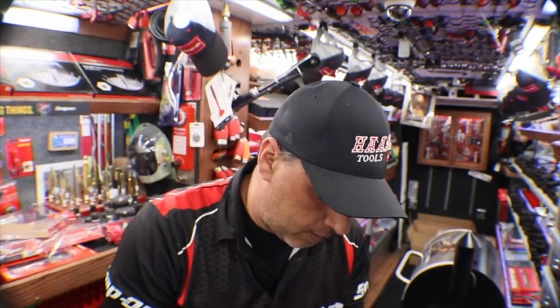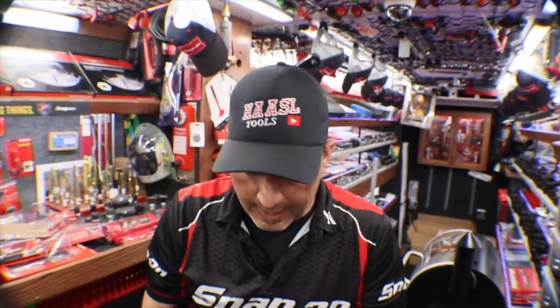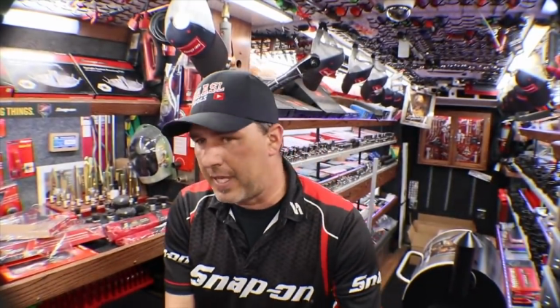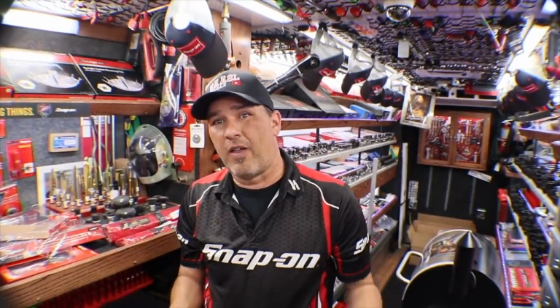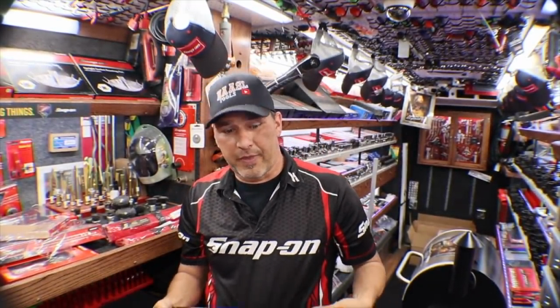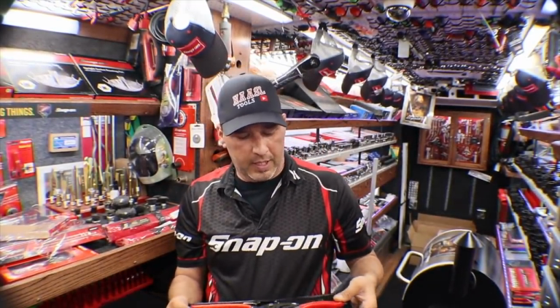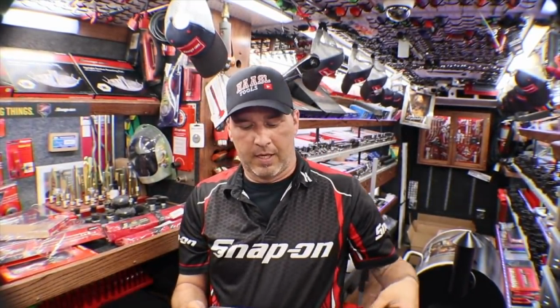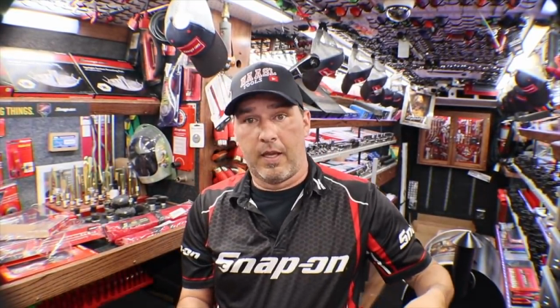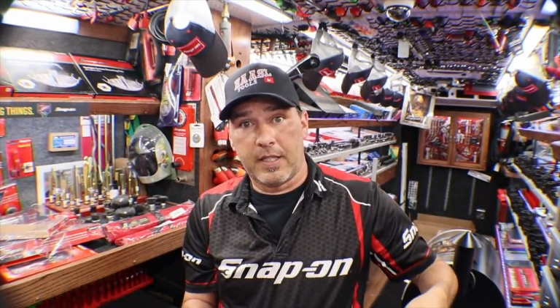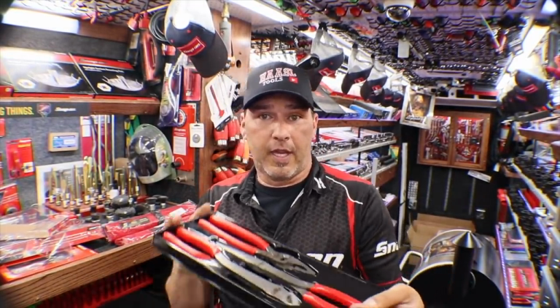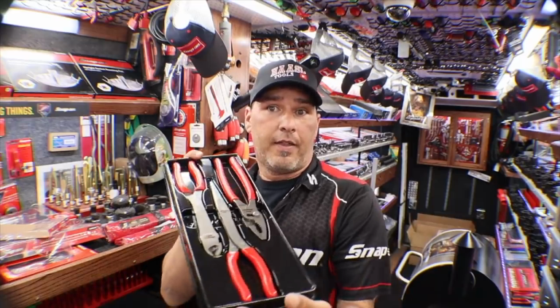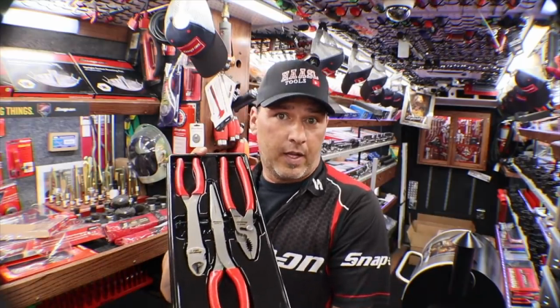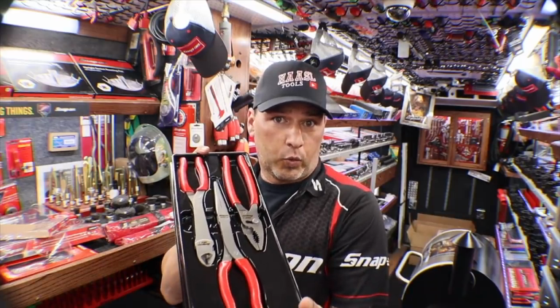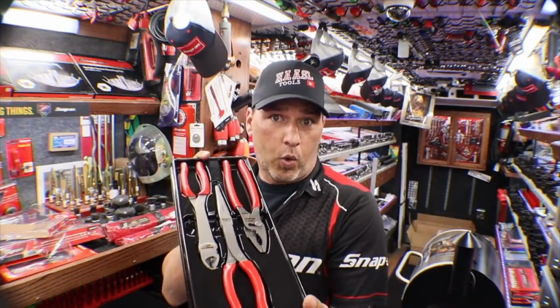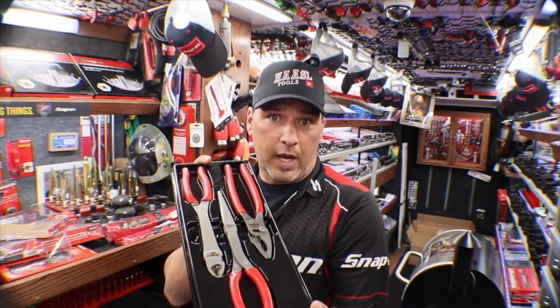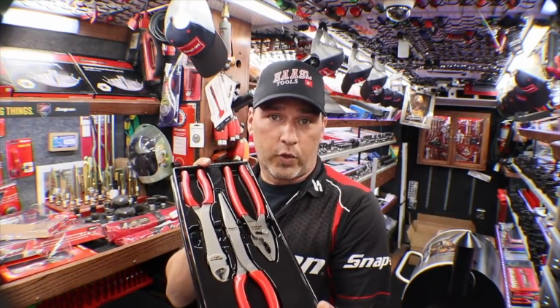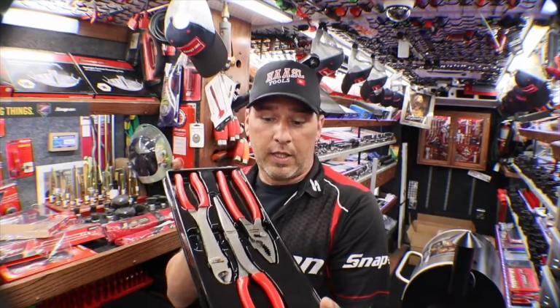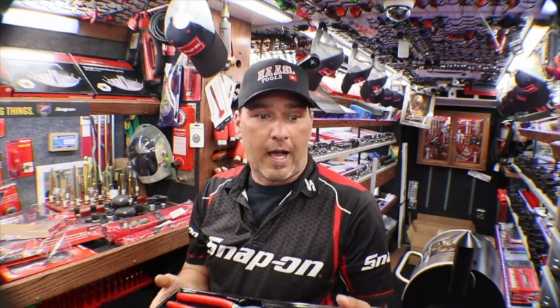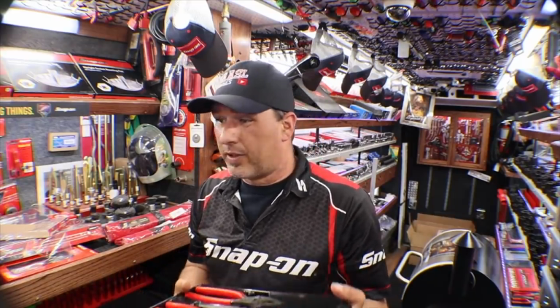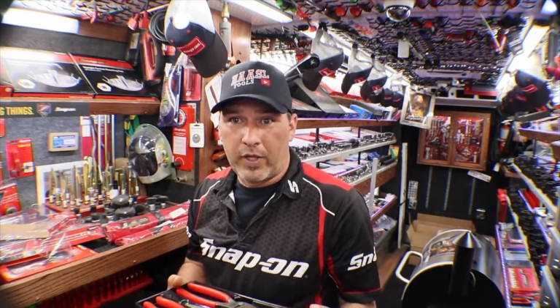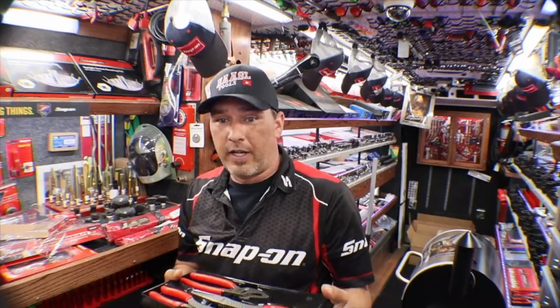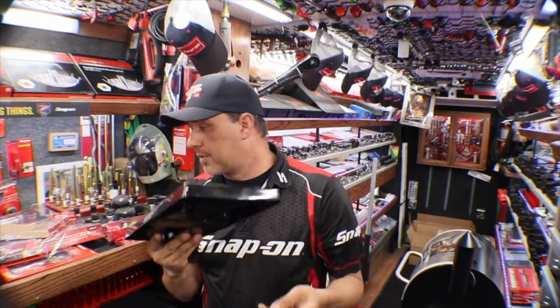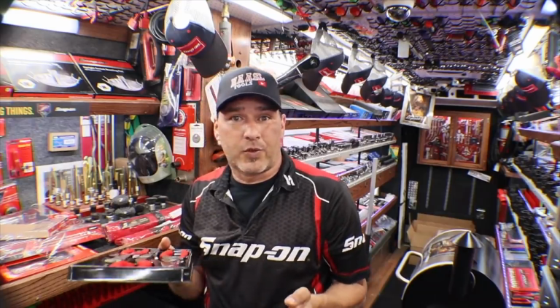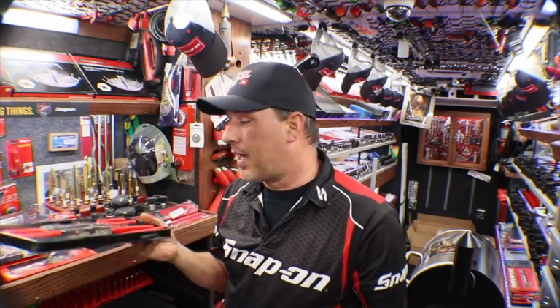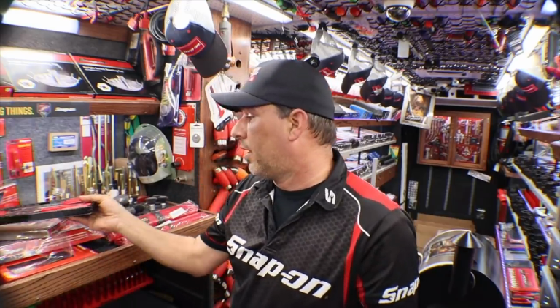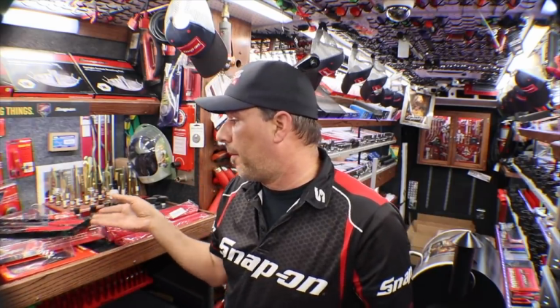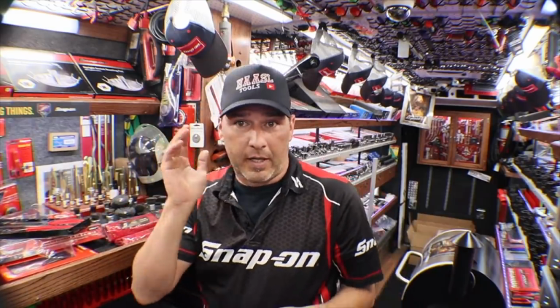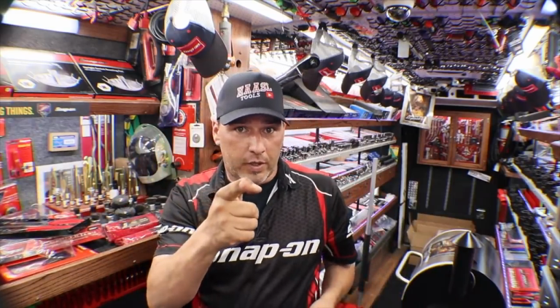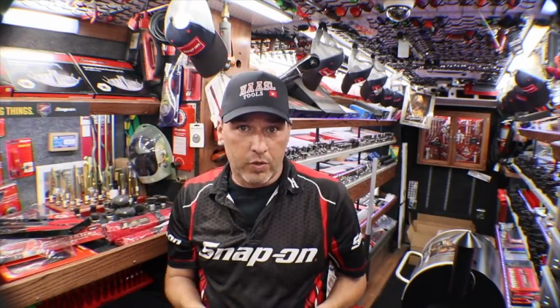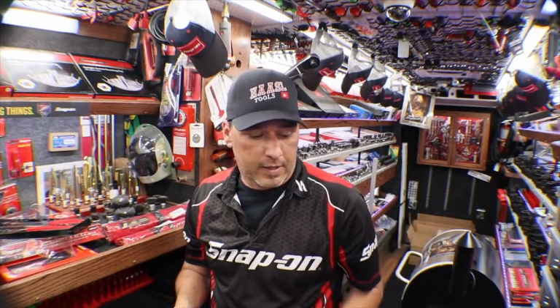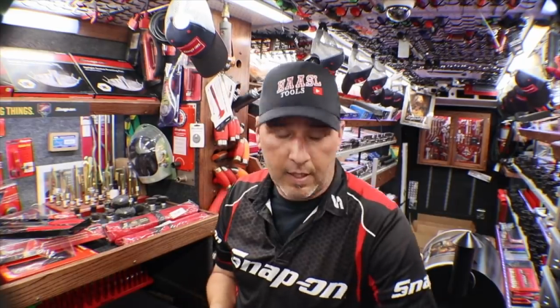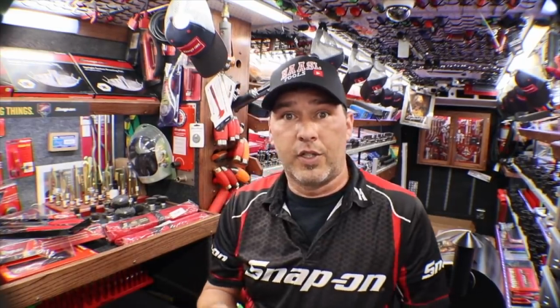So that's the PL 330 ACF kit. They are available in red, orange, and green. I sold out of the greens already and this is my last red set, but I just wanted to show you guys what's out there.